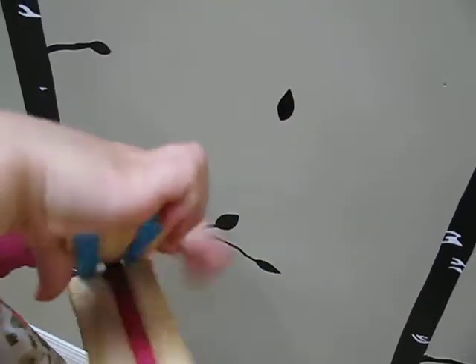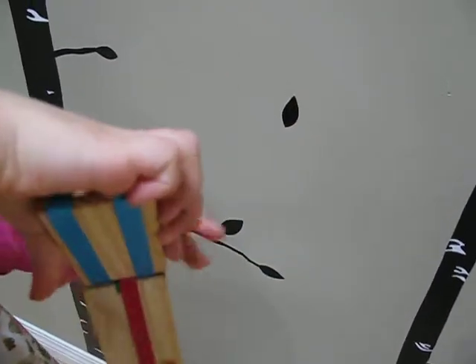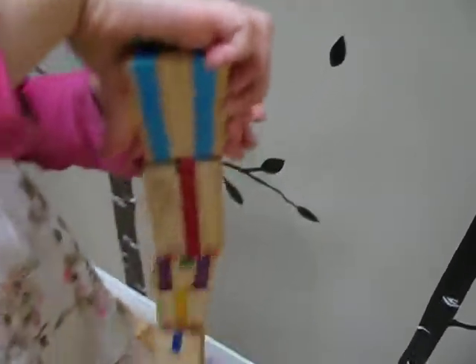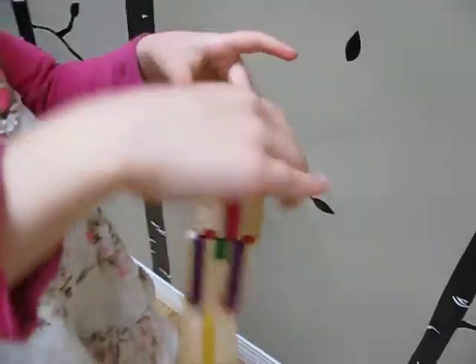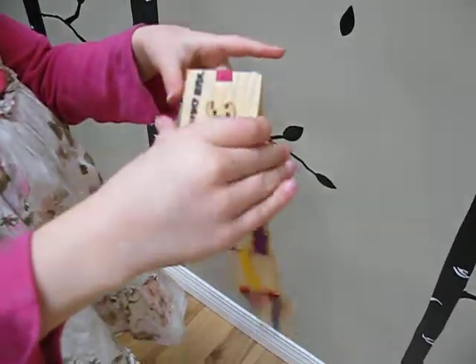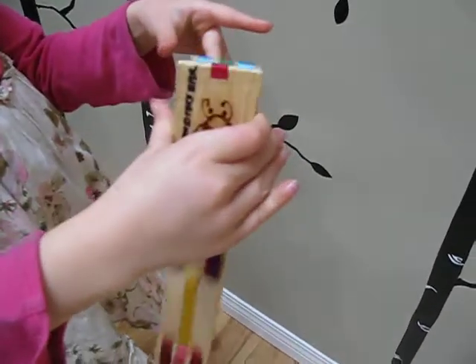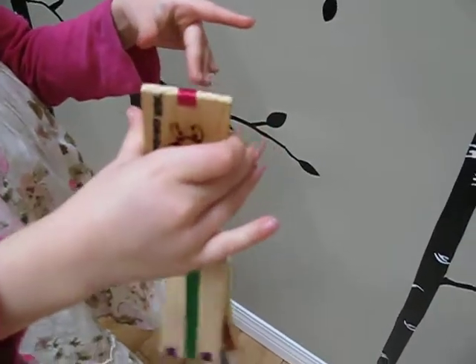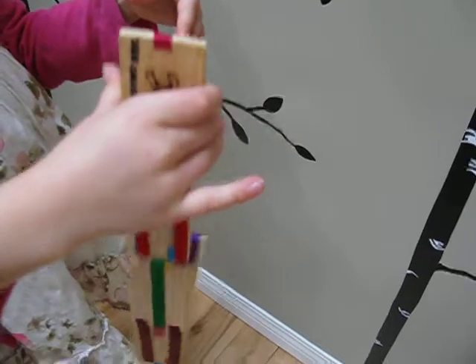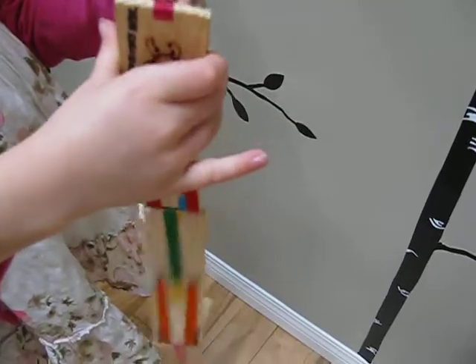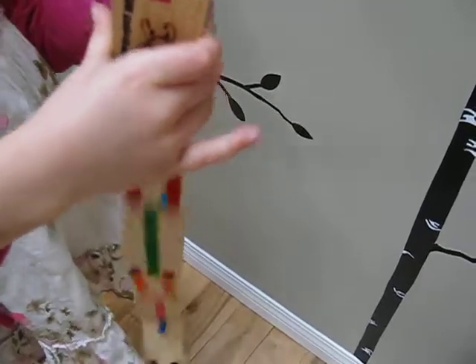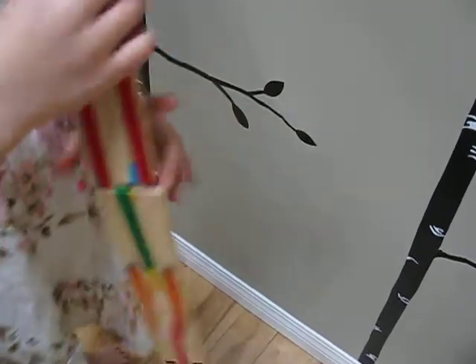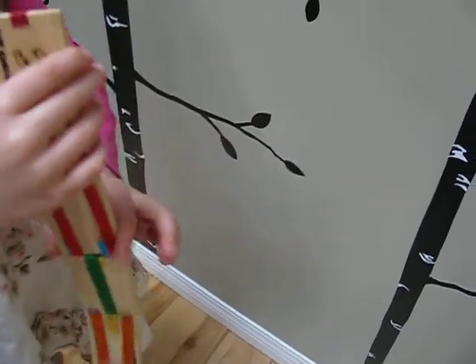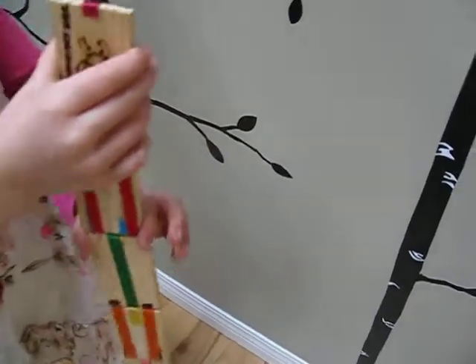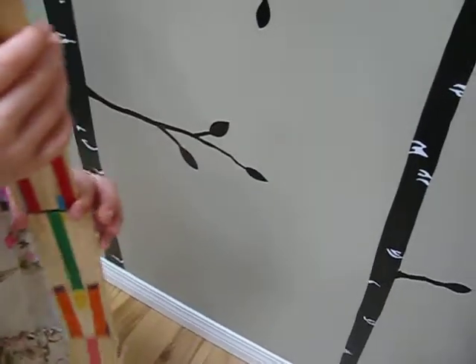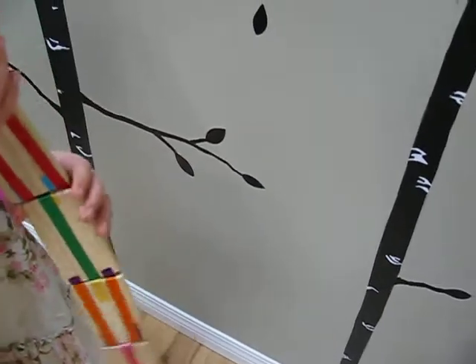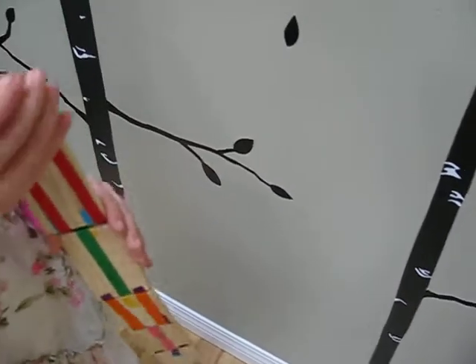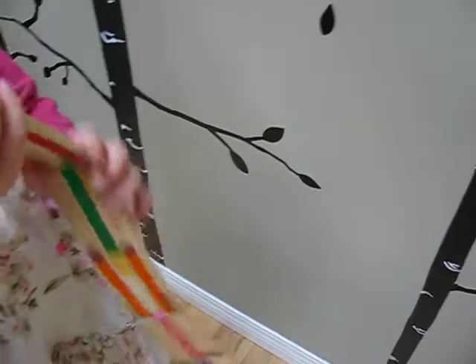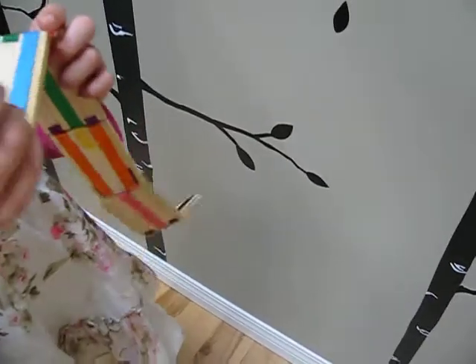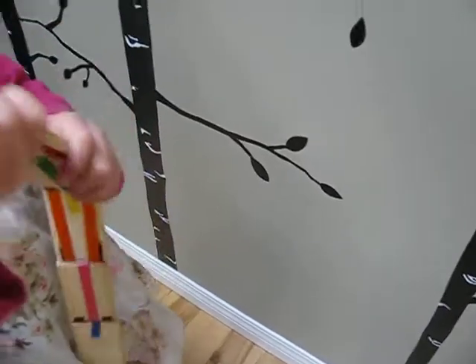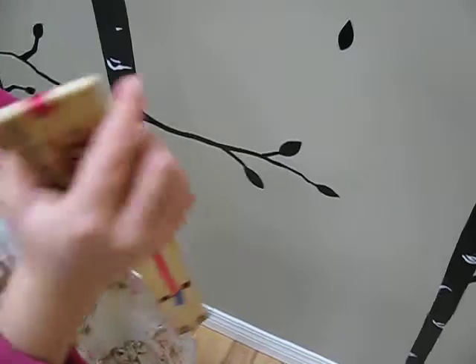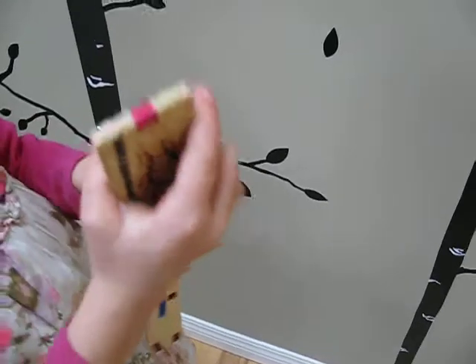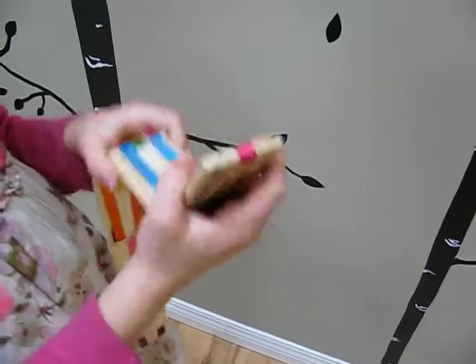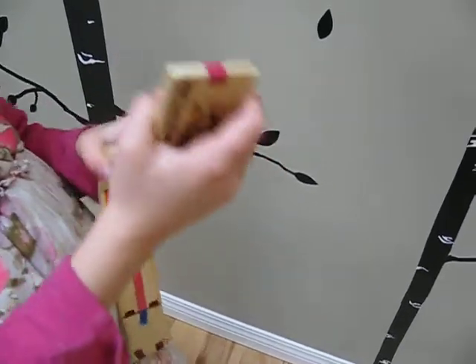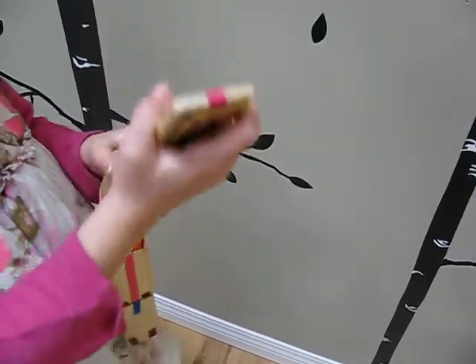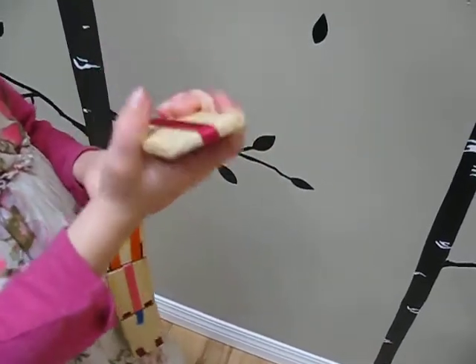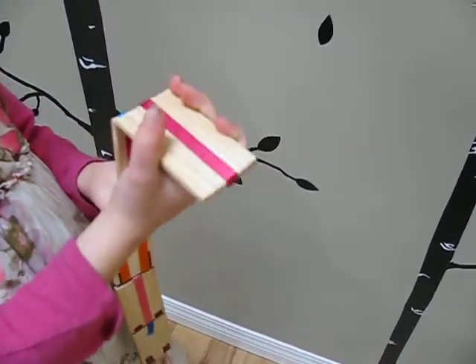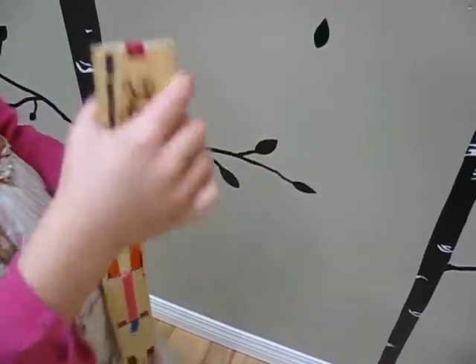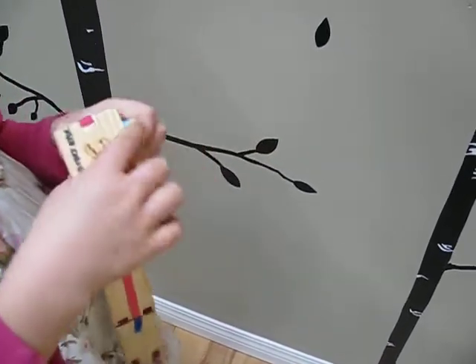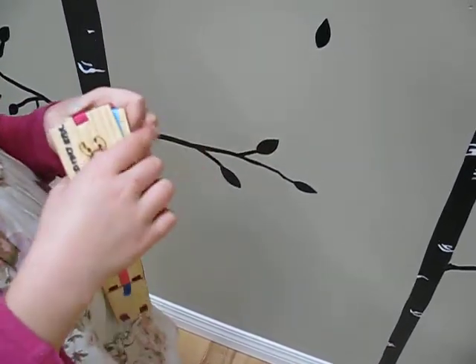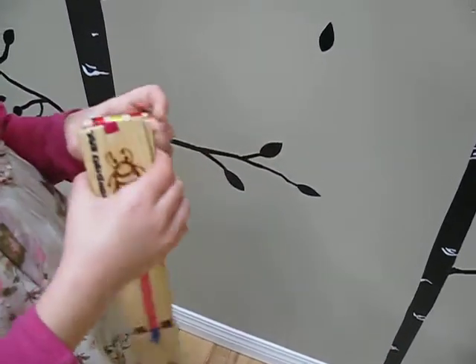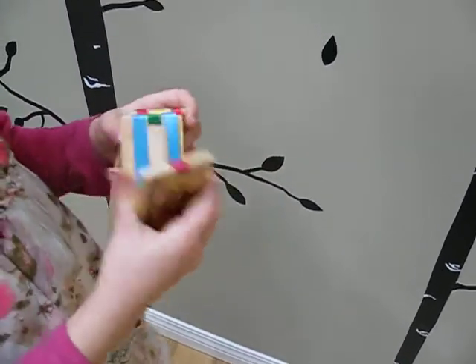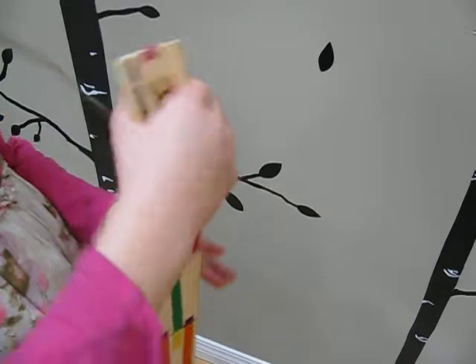And it's quite fun to play with. And I go to school, and this is called a mystery object, and I'm going to bring it to school and show it to people.